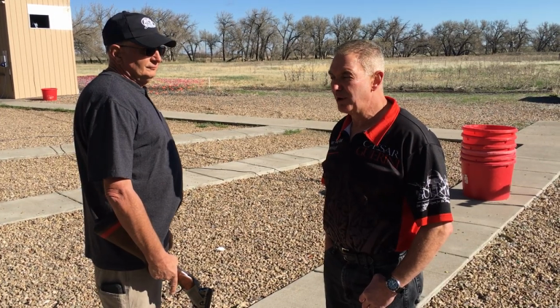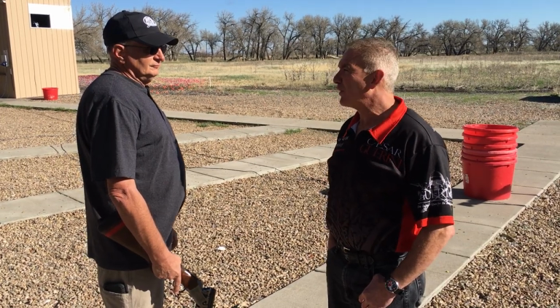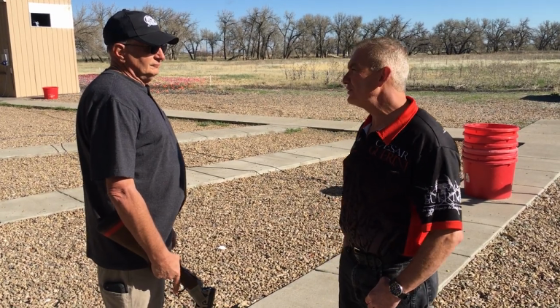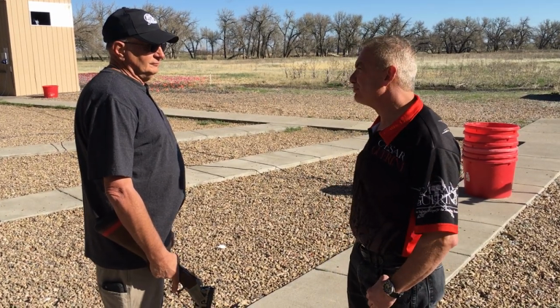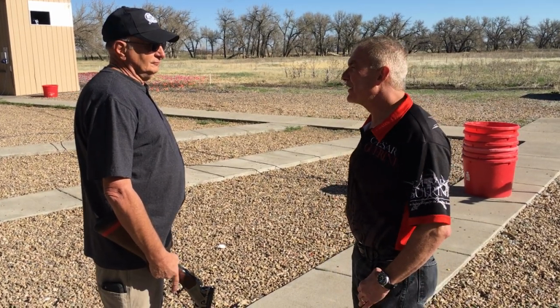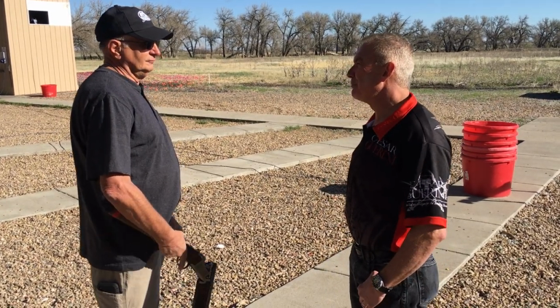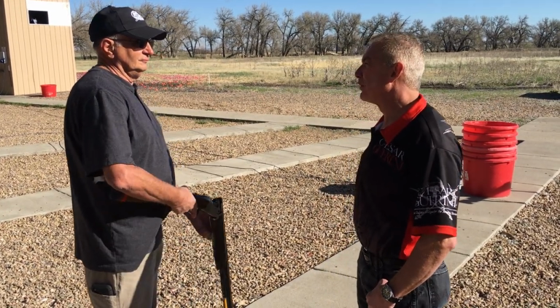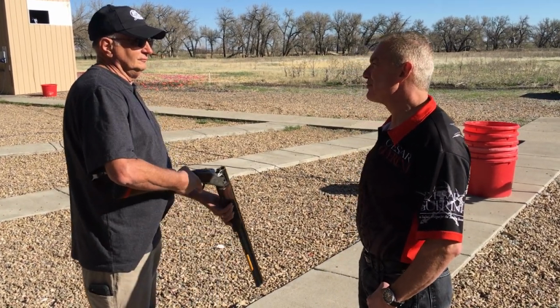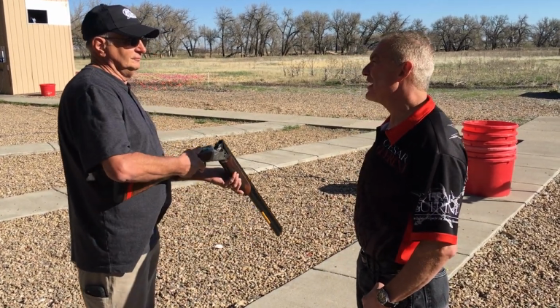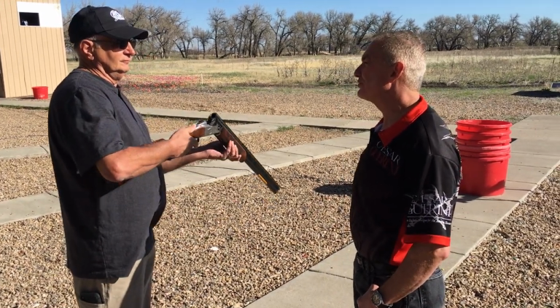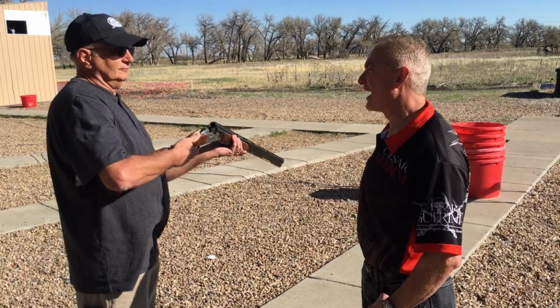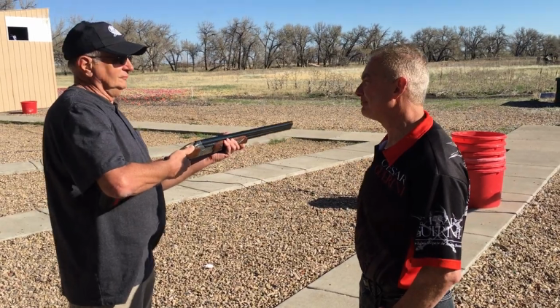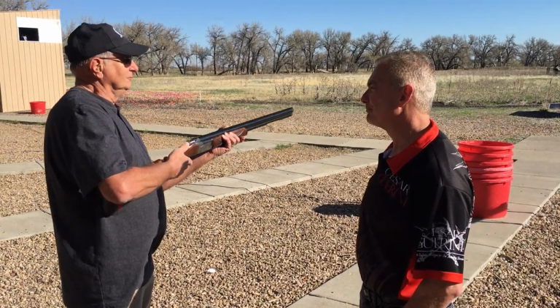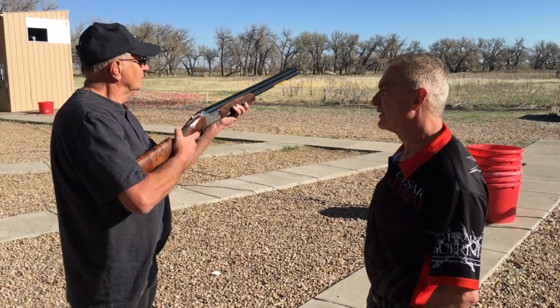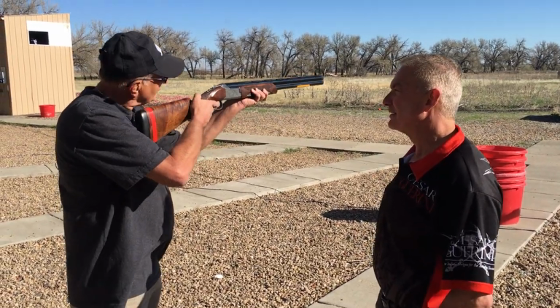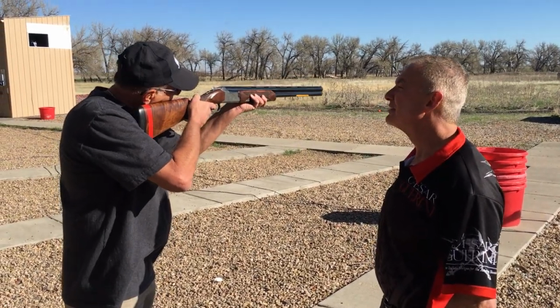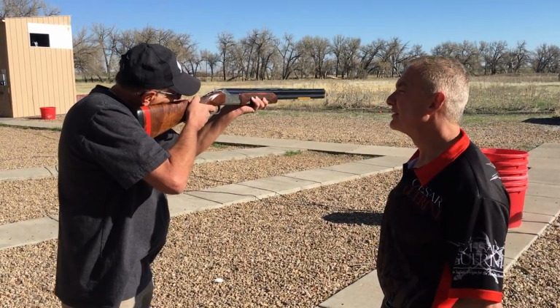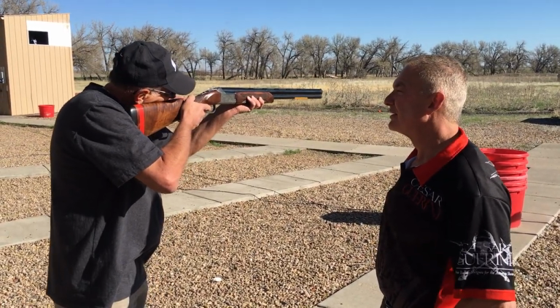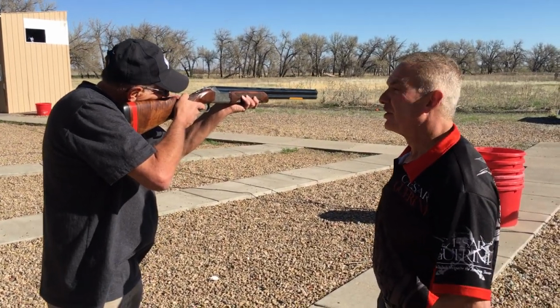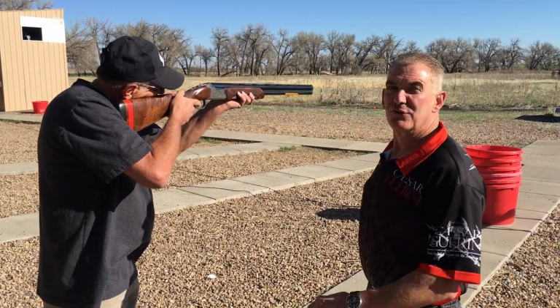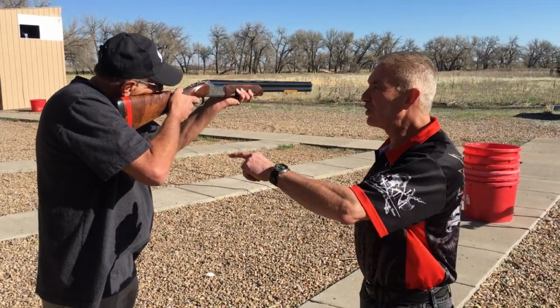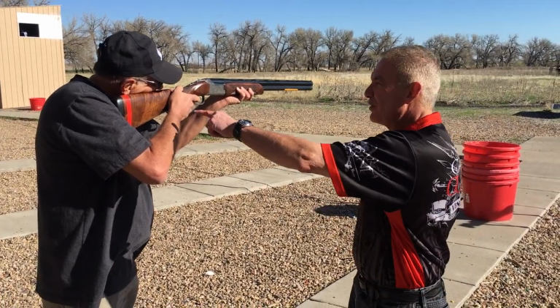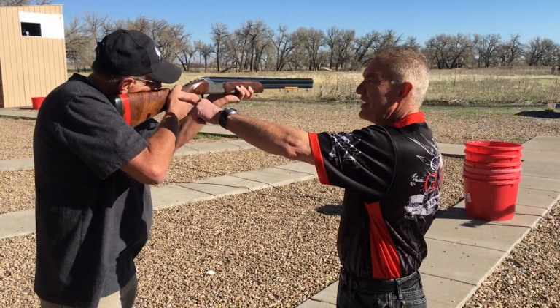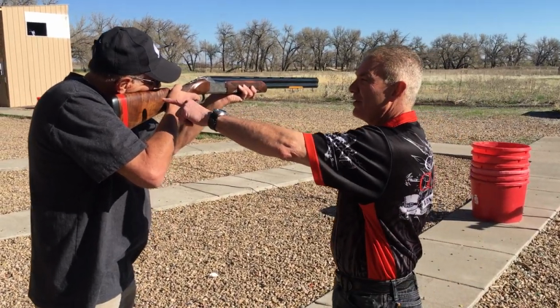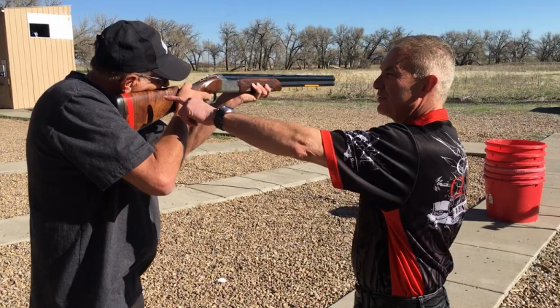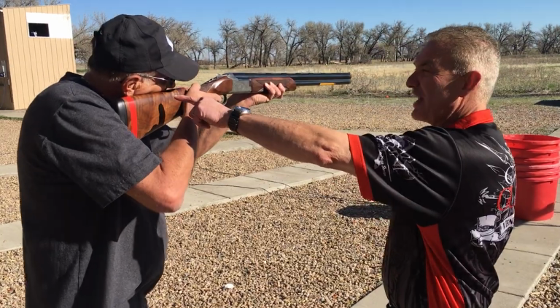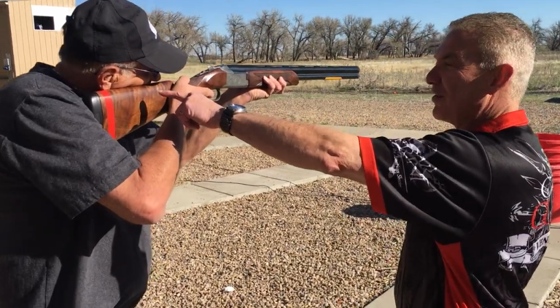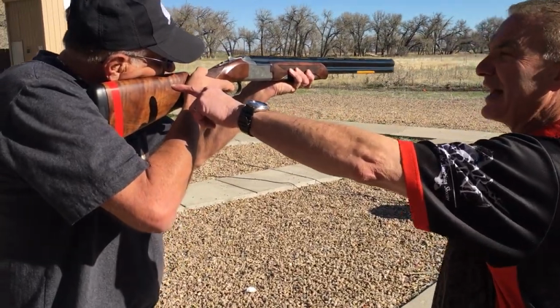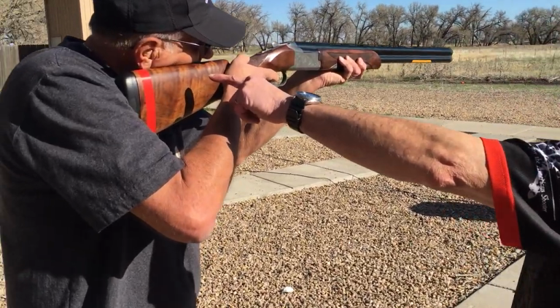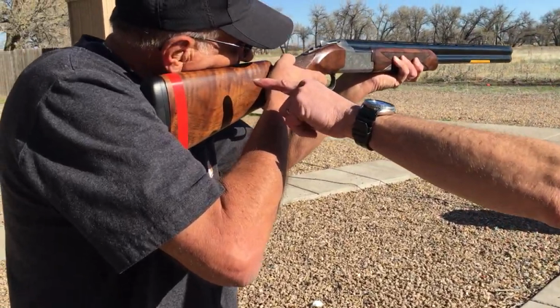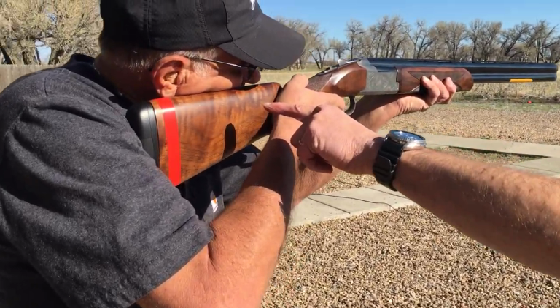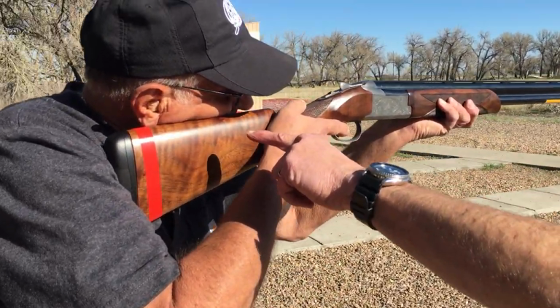So Bill, what I want you to do is mount the gun, but bring your face to the gun. So if you look right over here, you can see how far back he is on the comb.